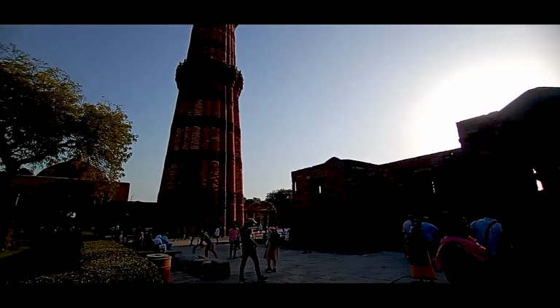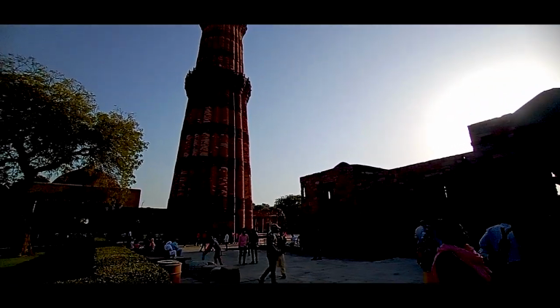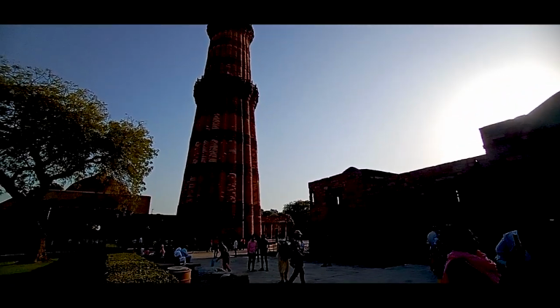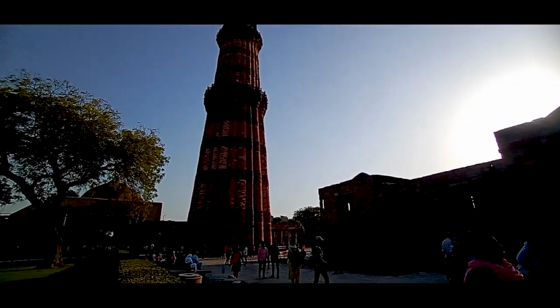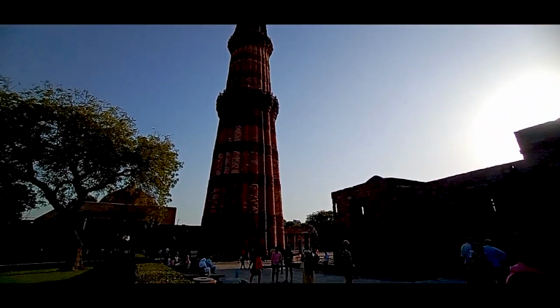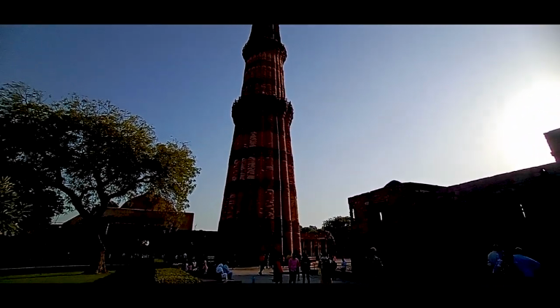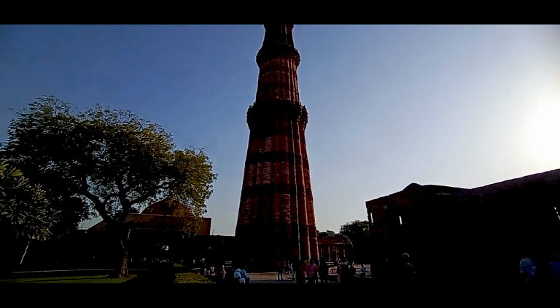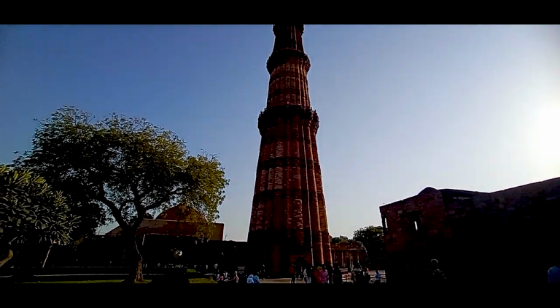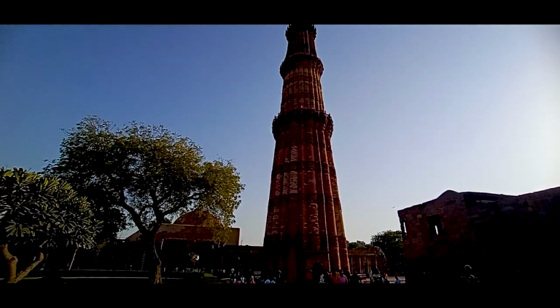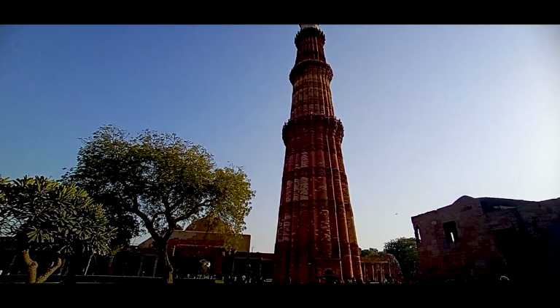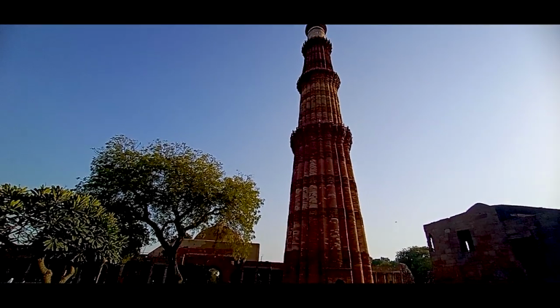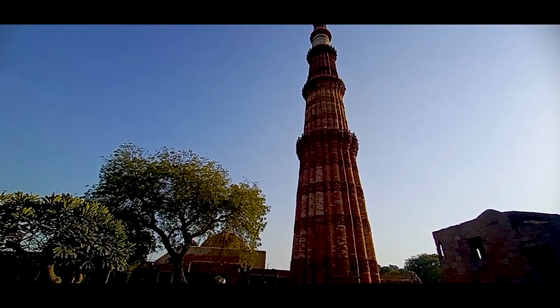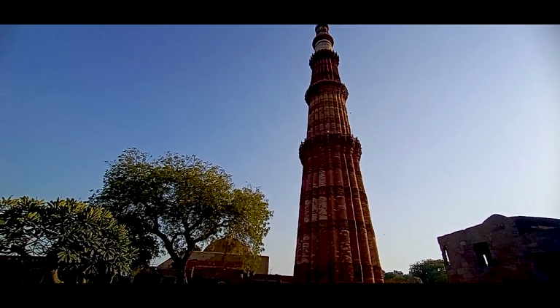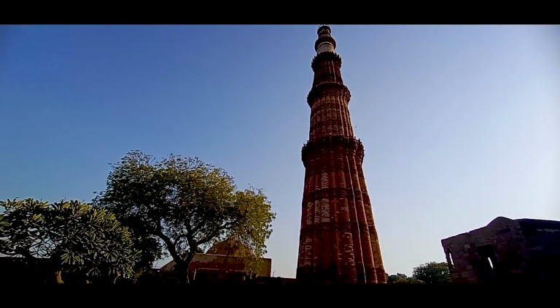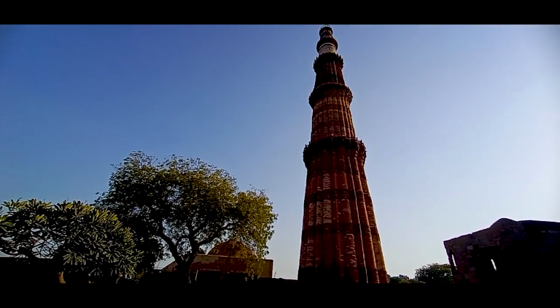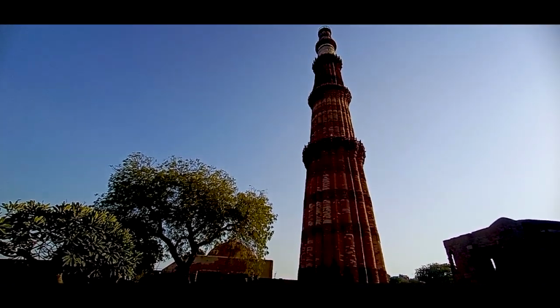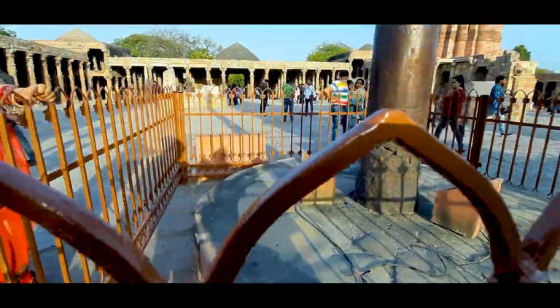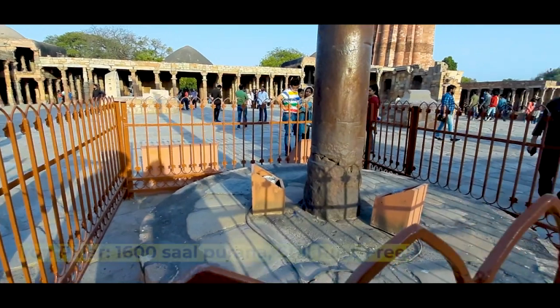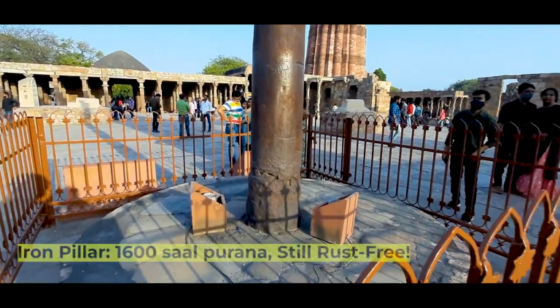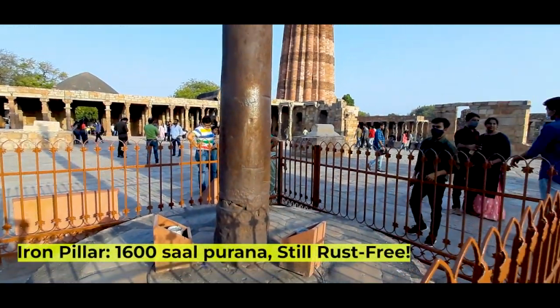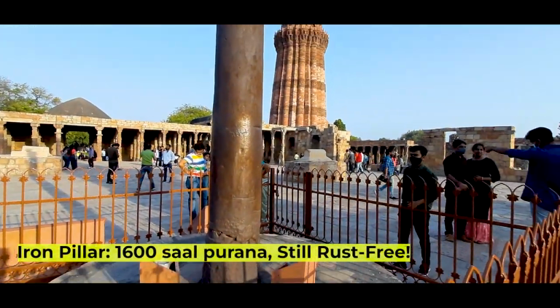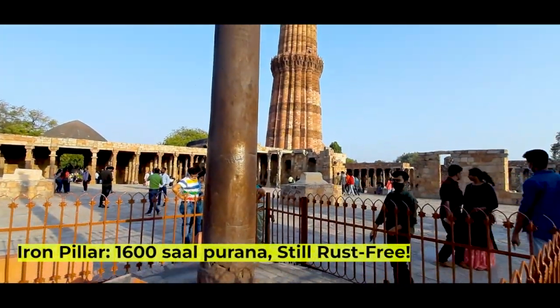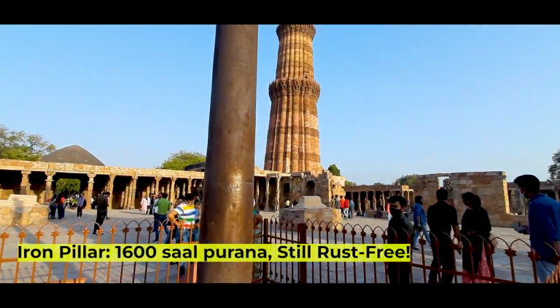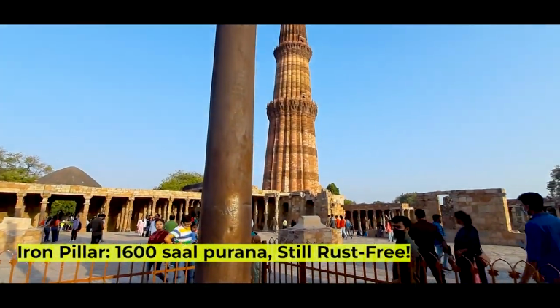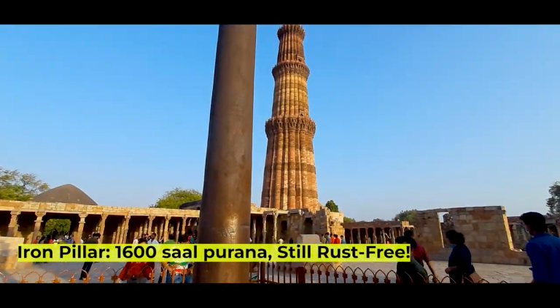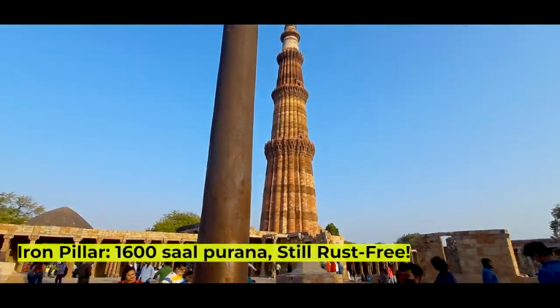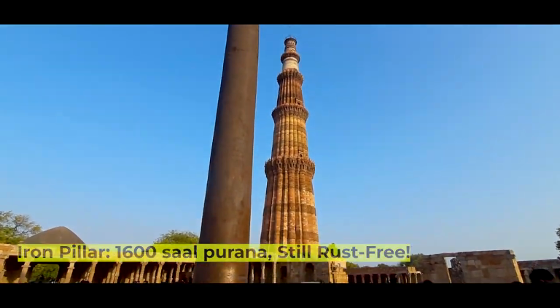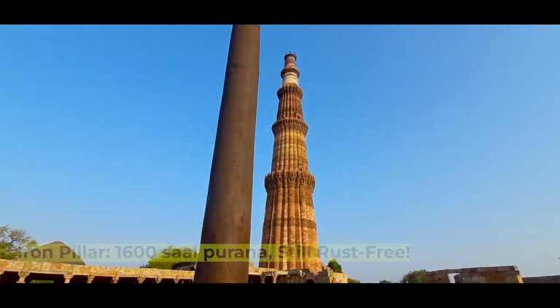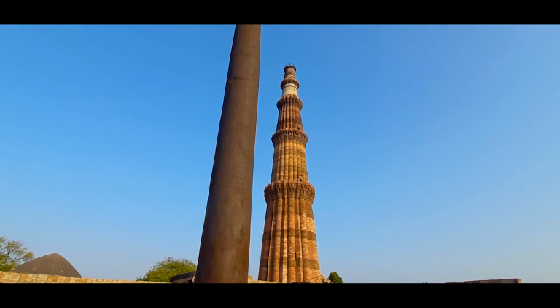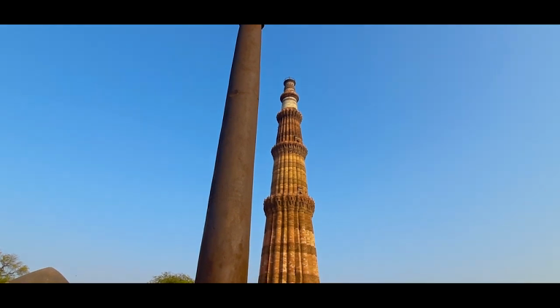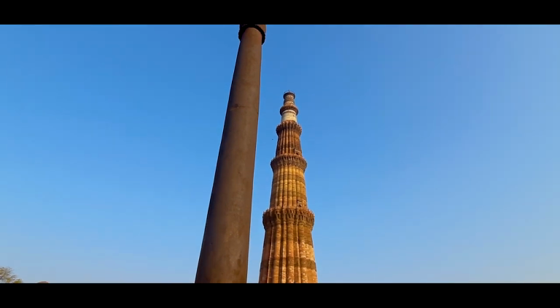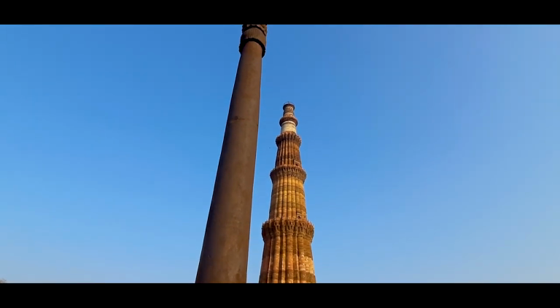Here you can also see the famous Iron Pillar of Delhi. It is said to be about 1600 years old. It stands about 7.2 meters — approximately 23 feet — and its weight is about 6000 kg.